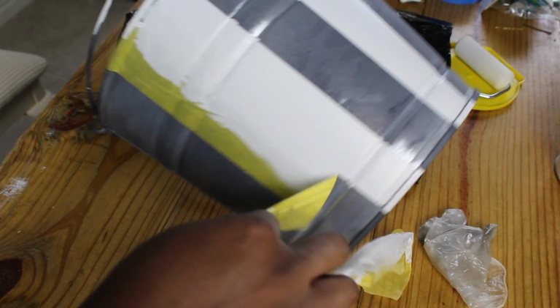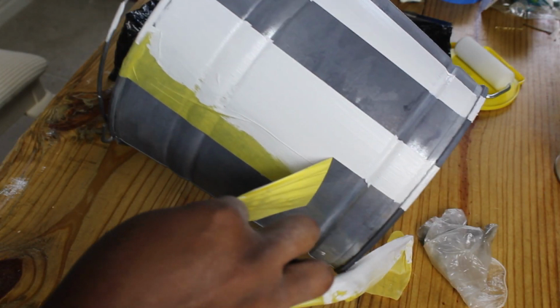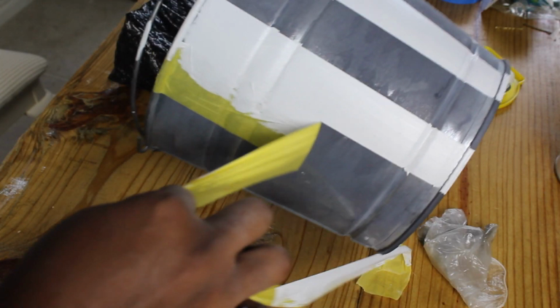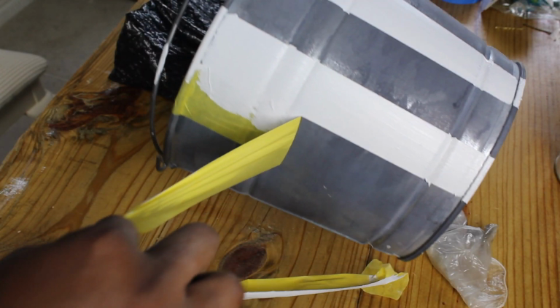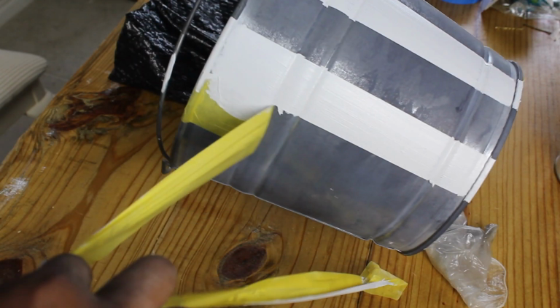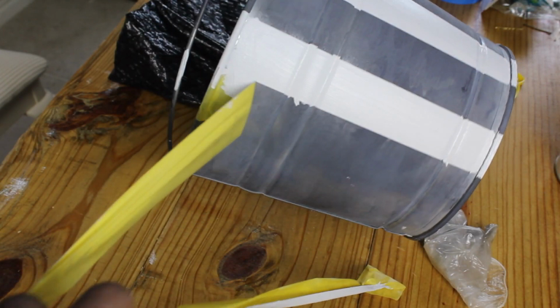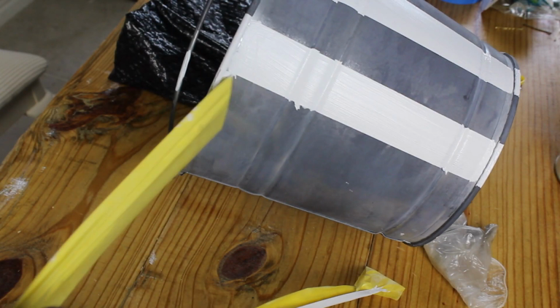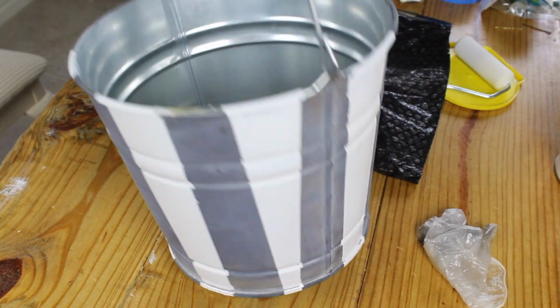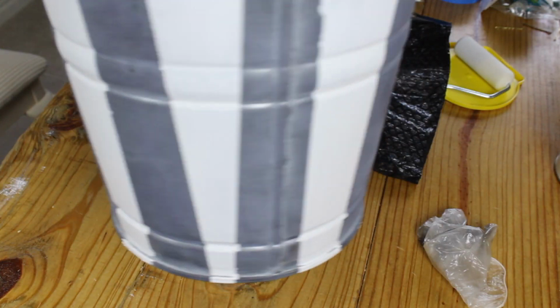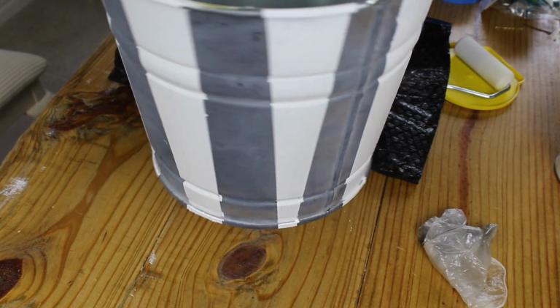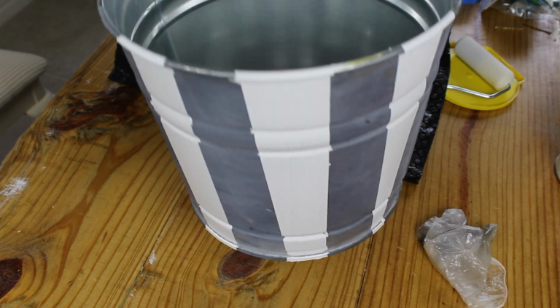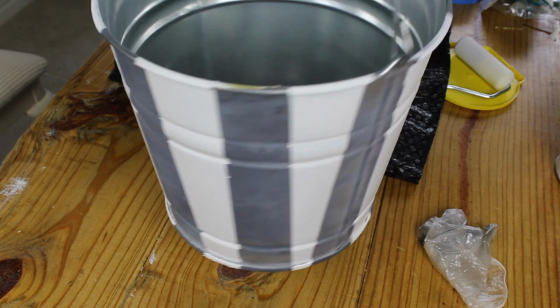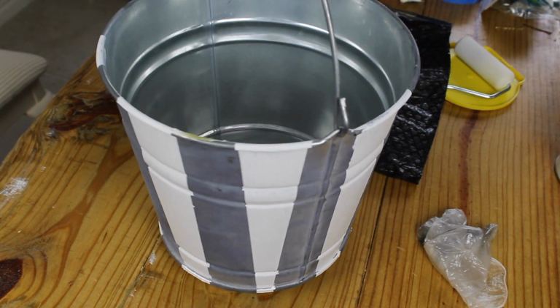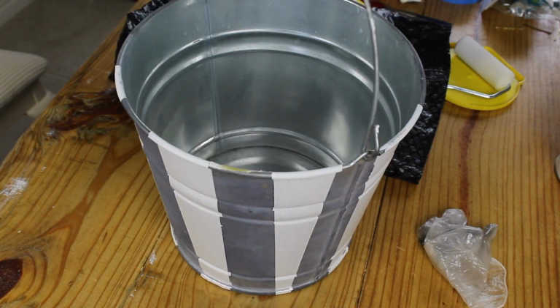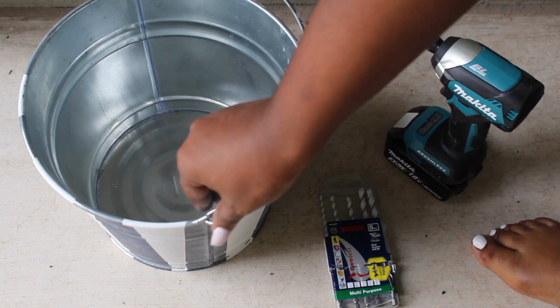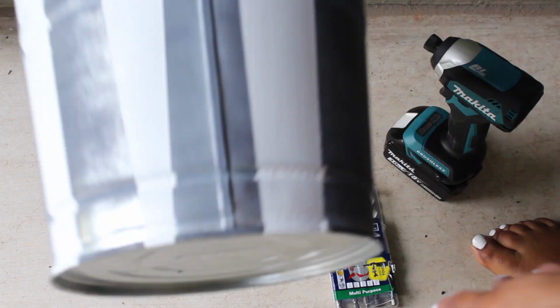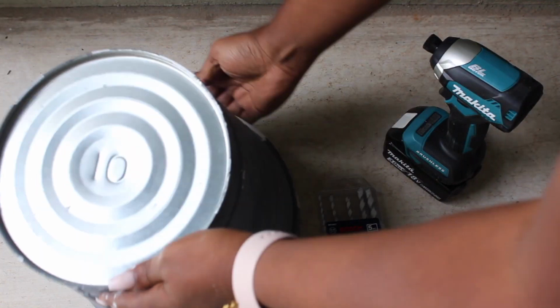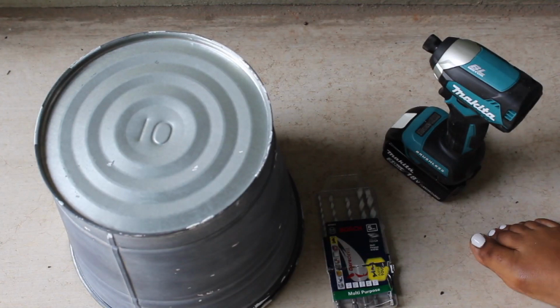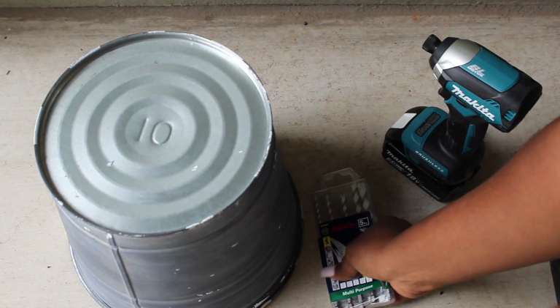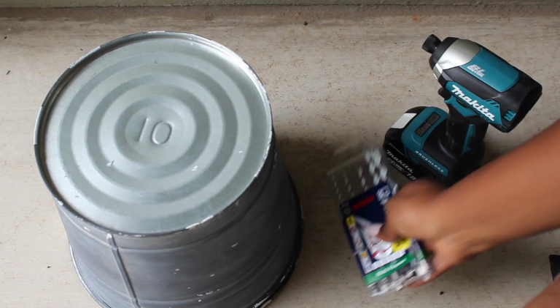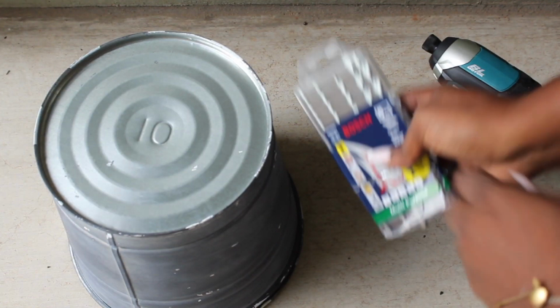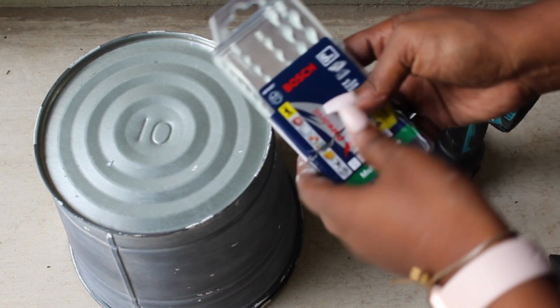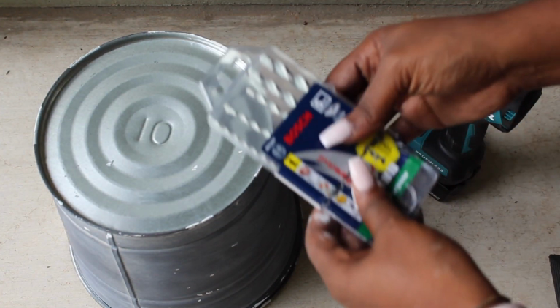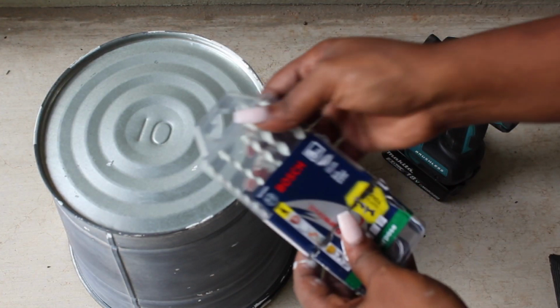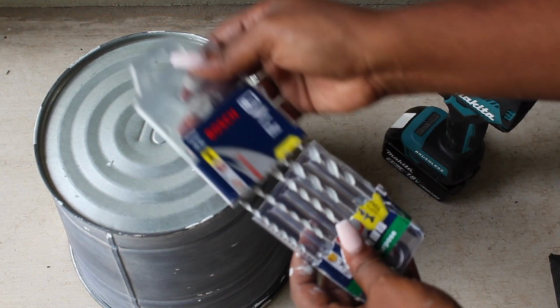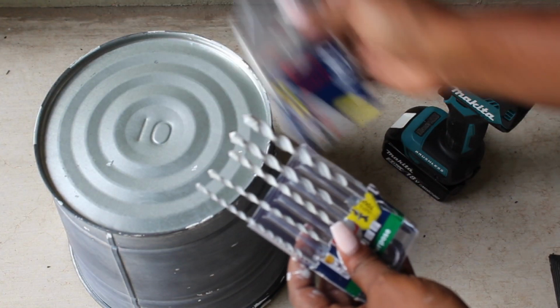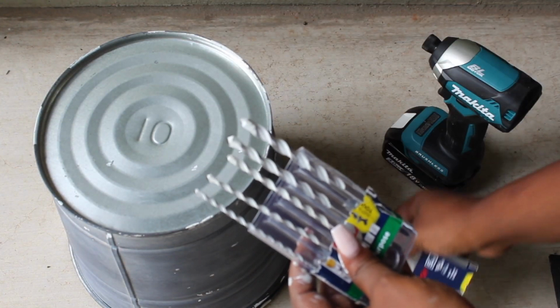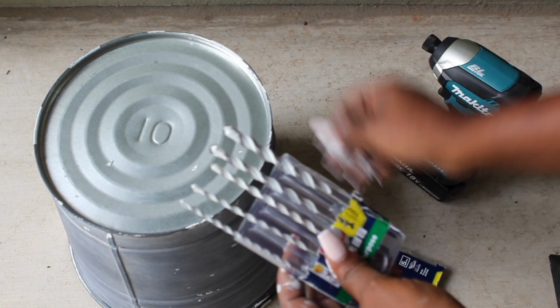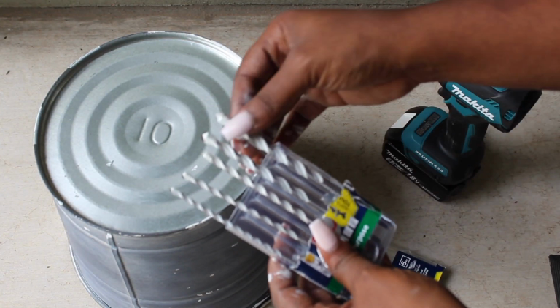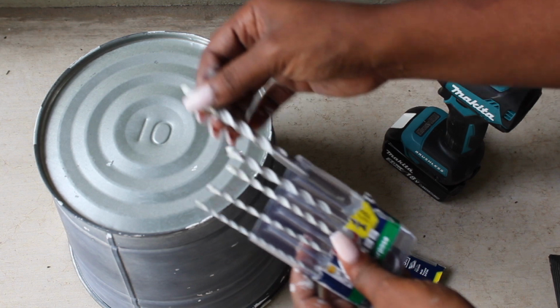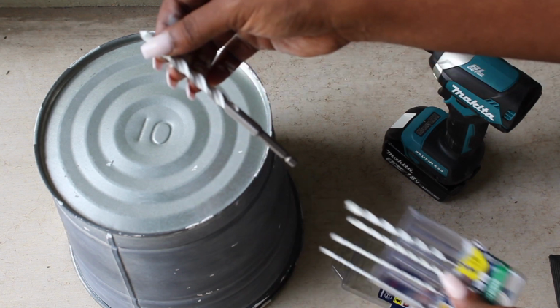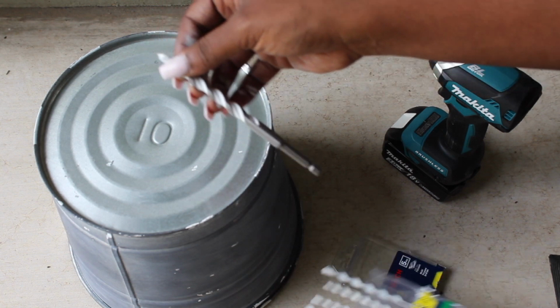Once I did one side I flipped it over and did the other side. Since I'll be potting this plant, I wanted to add some holes to the bottom for drainage.